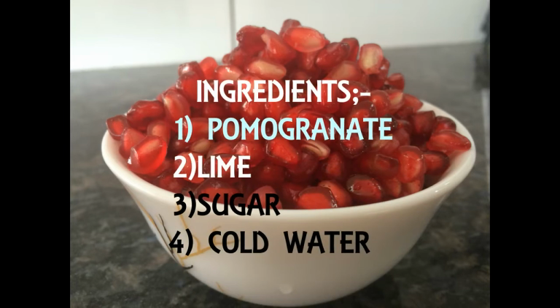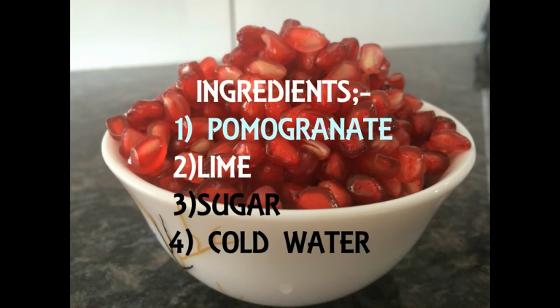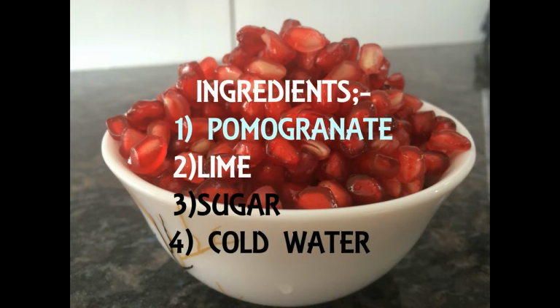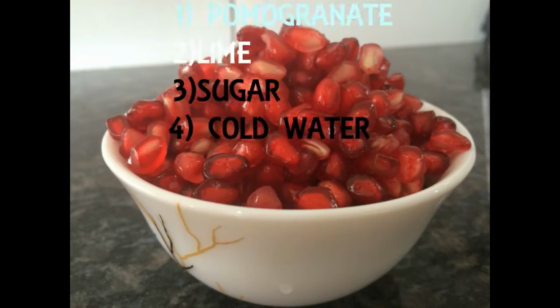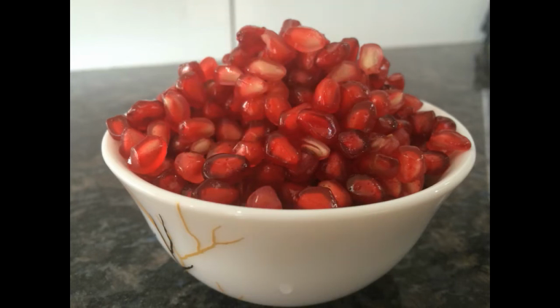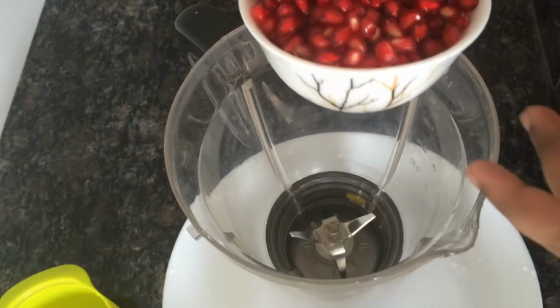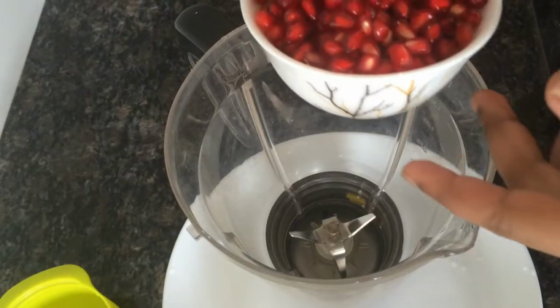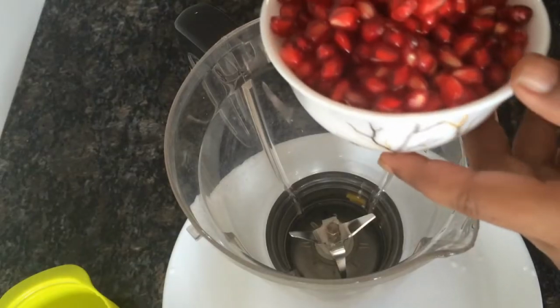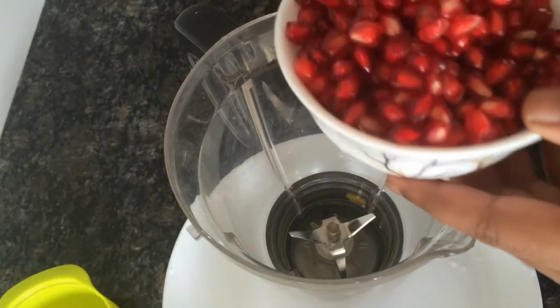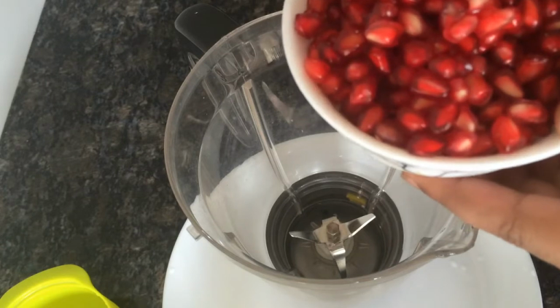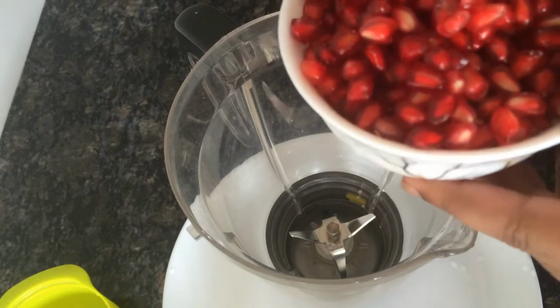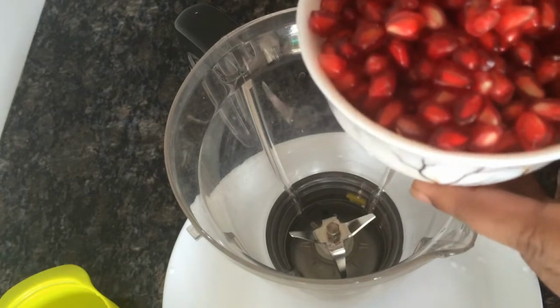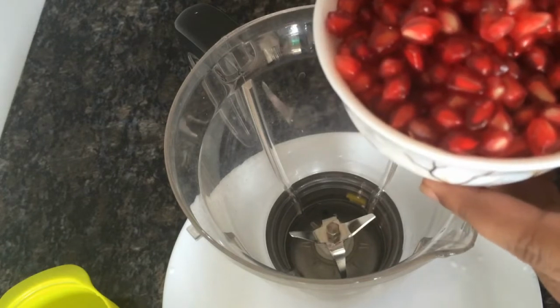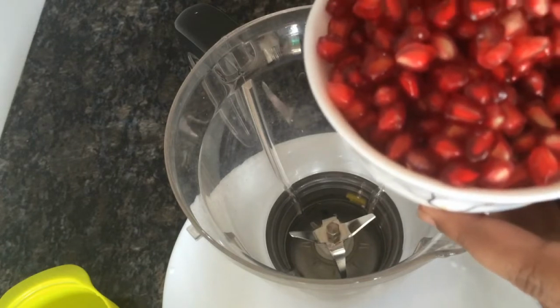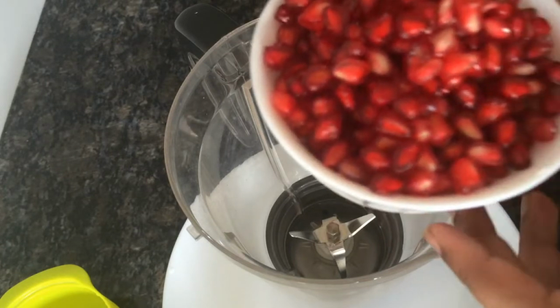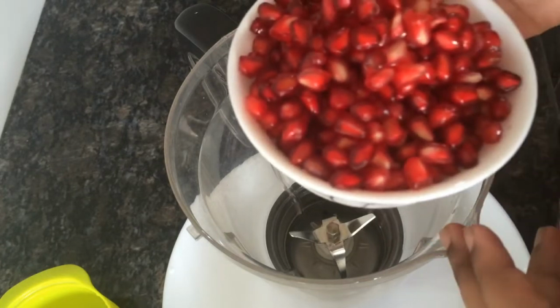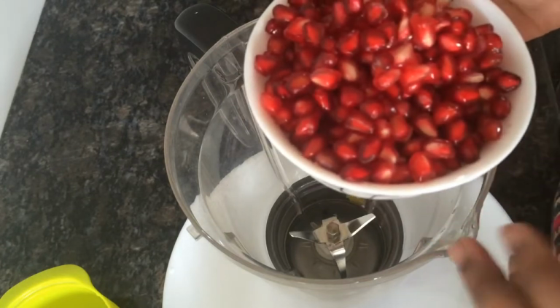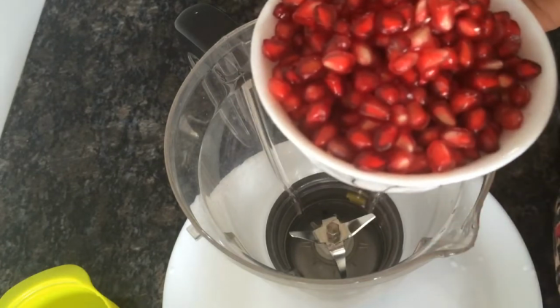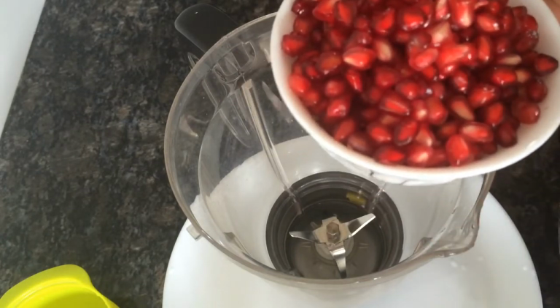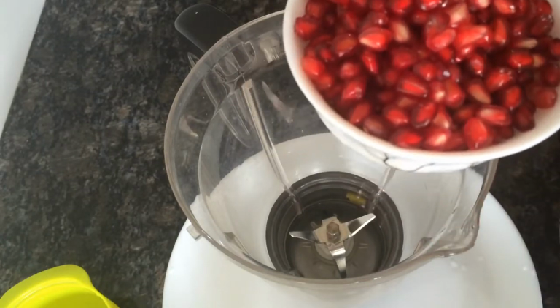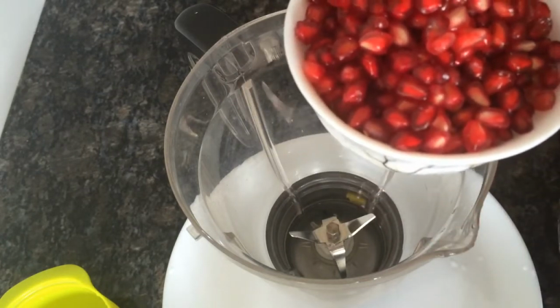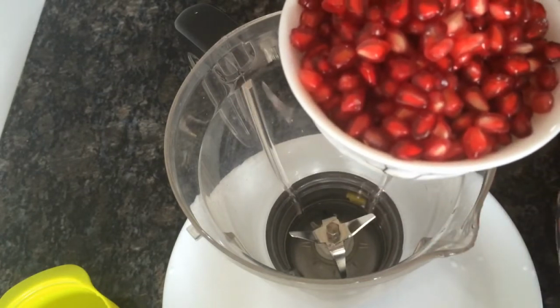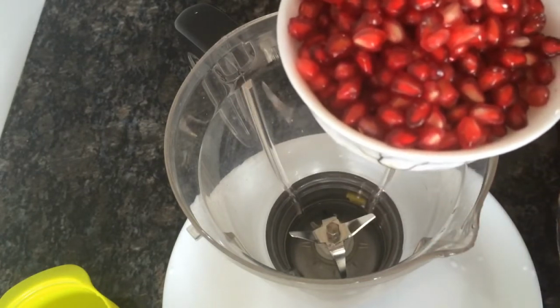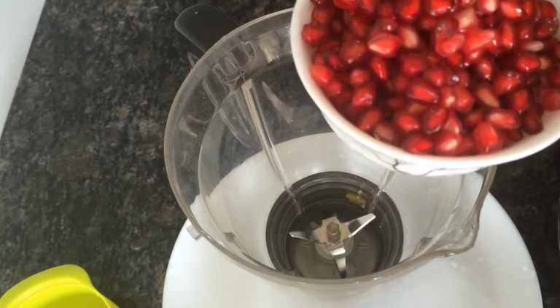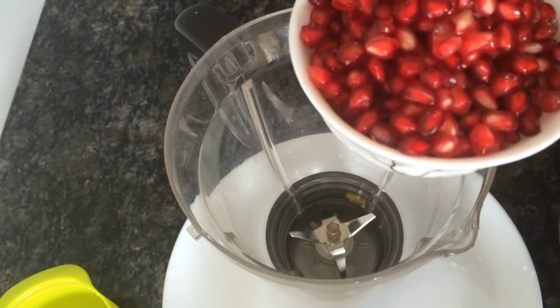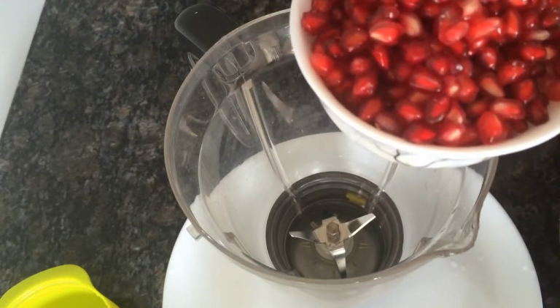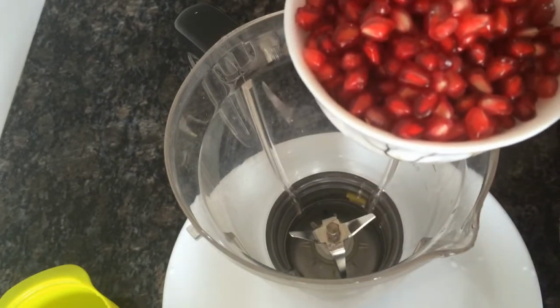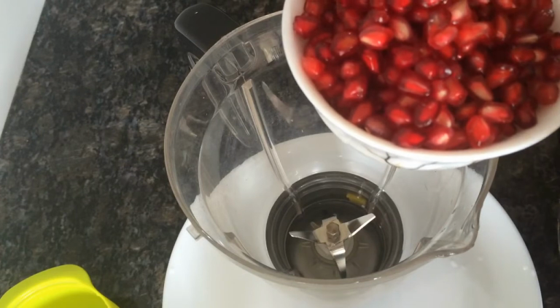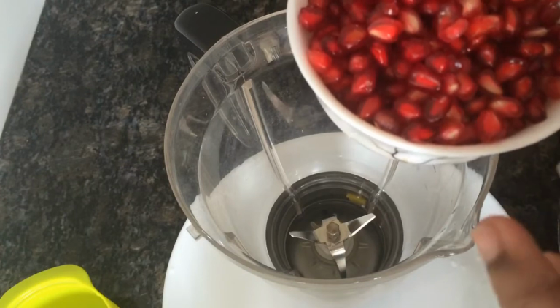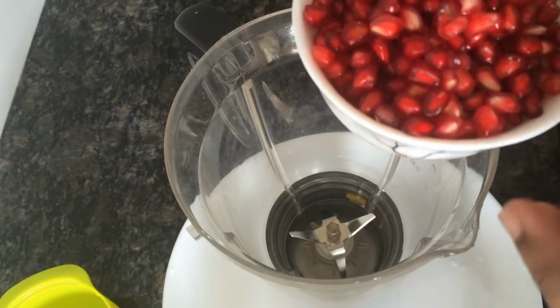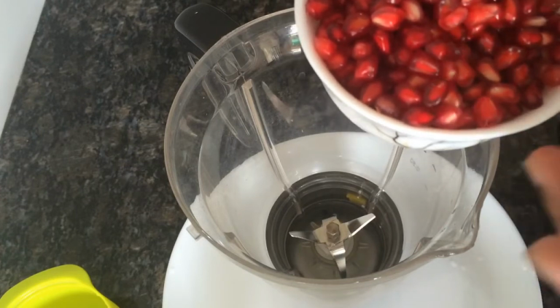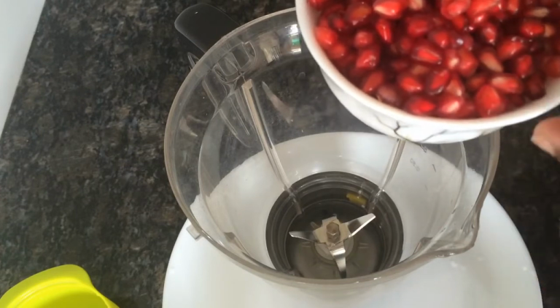What is the recipe time? I am going to make a pomegranate and lemon drink.